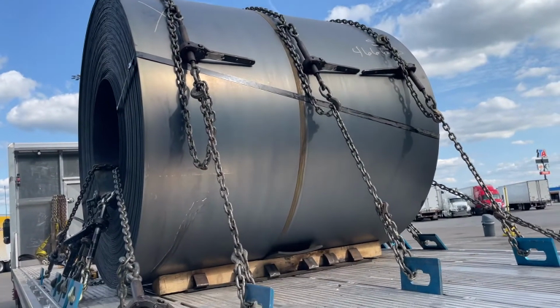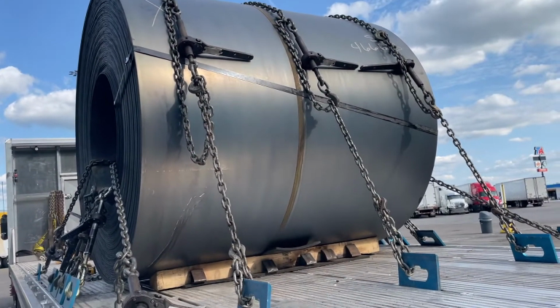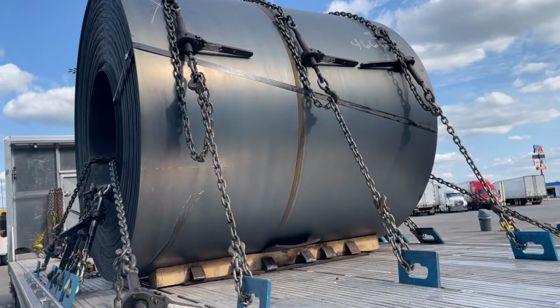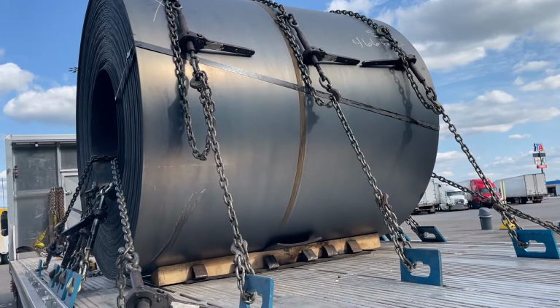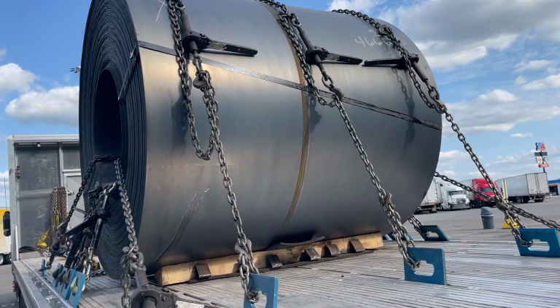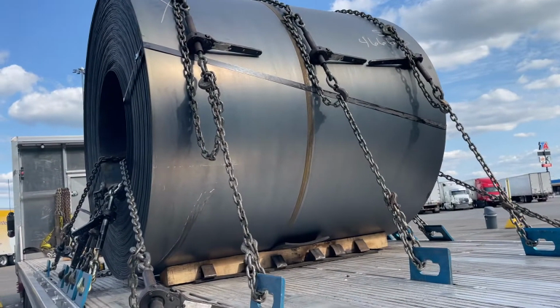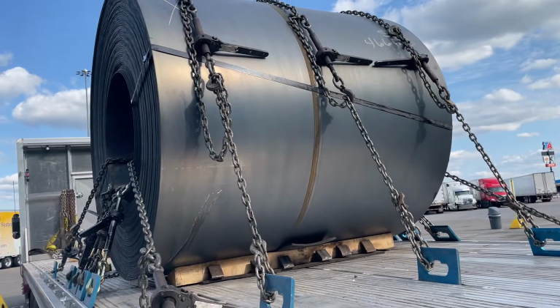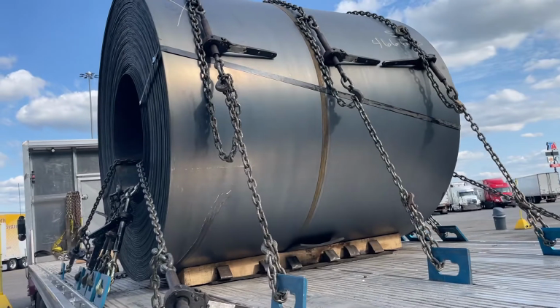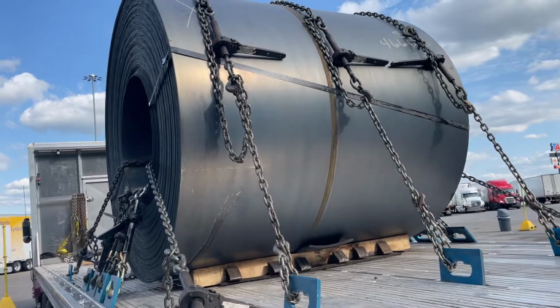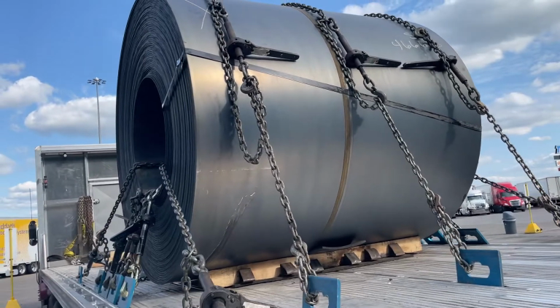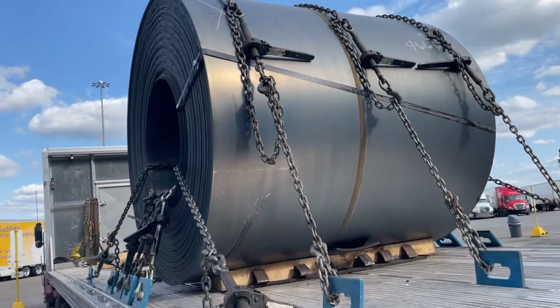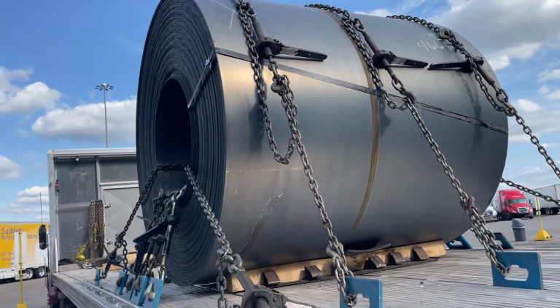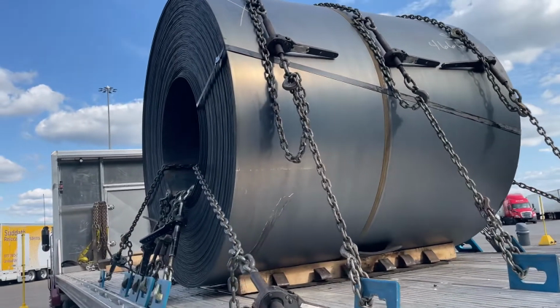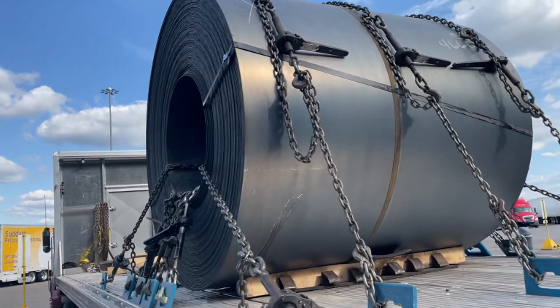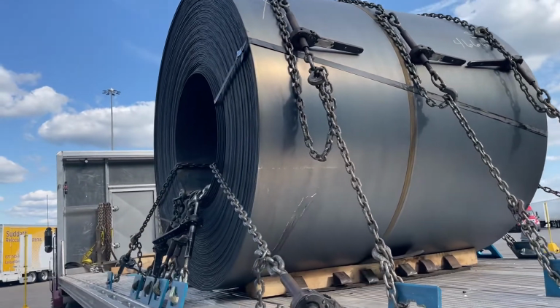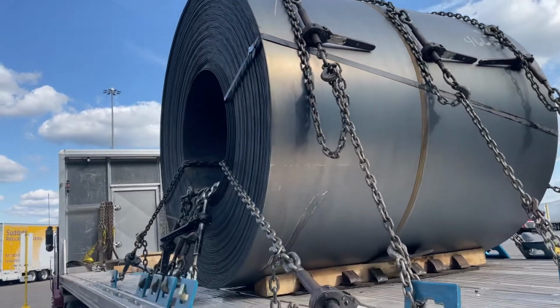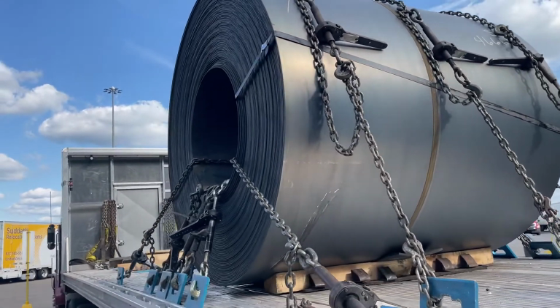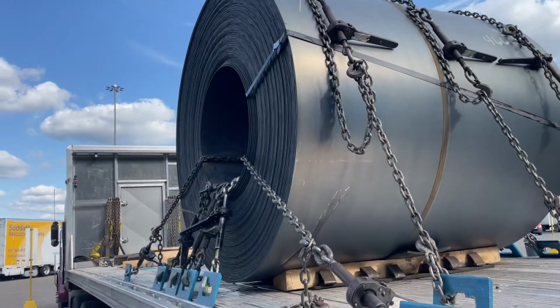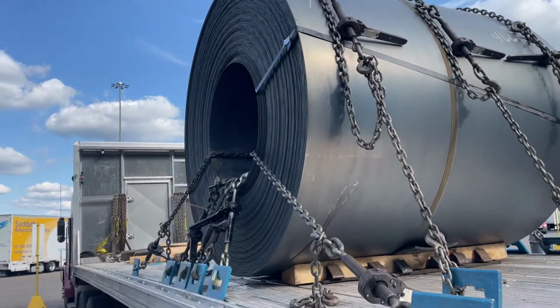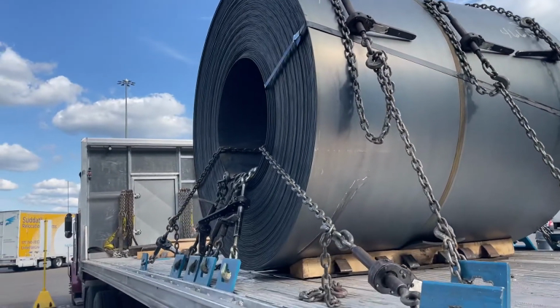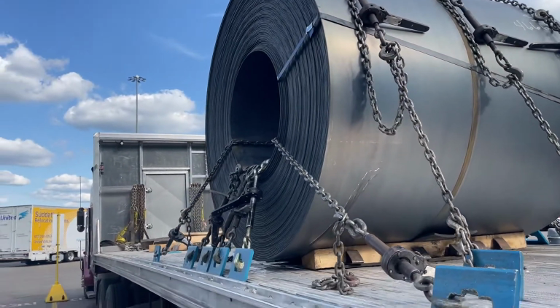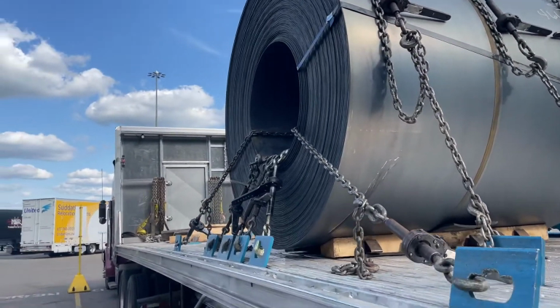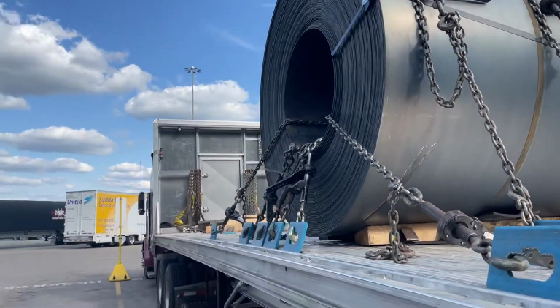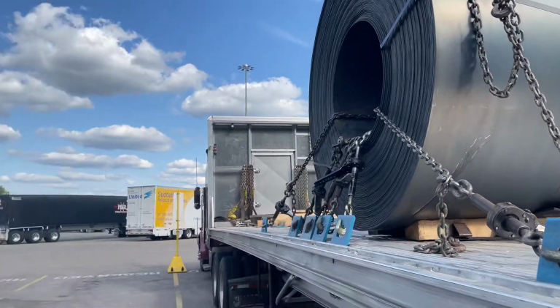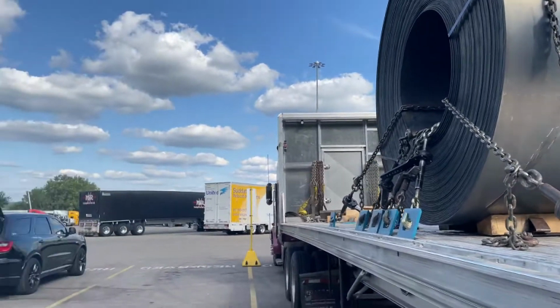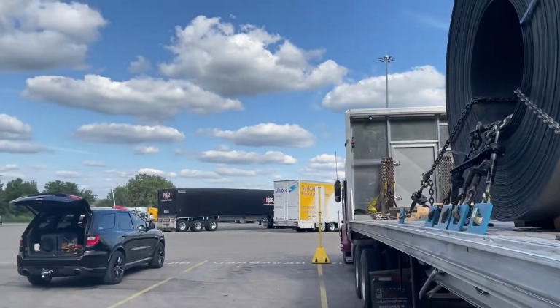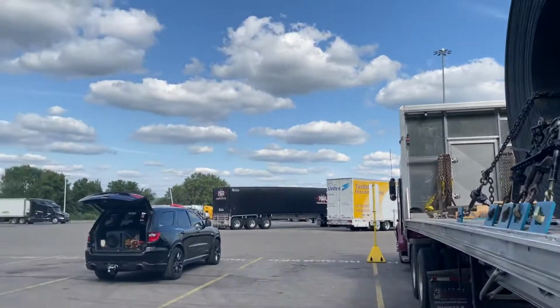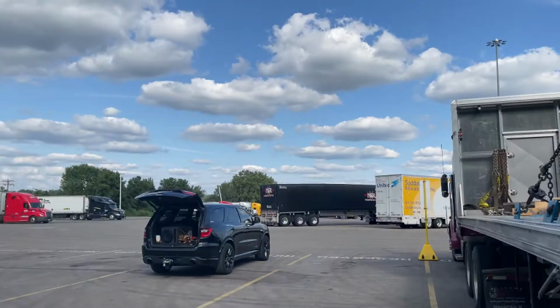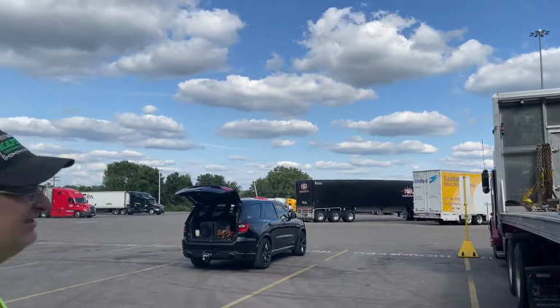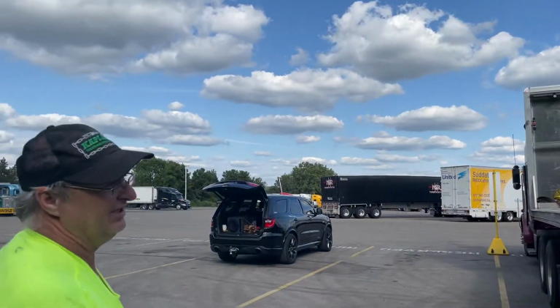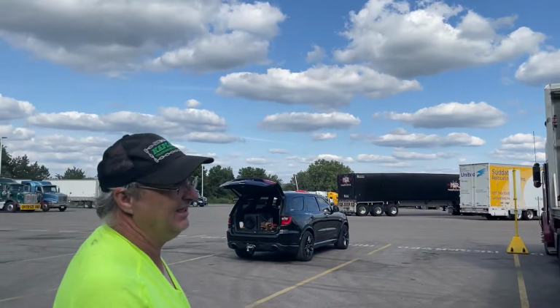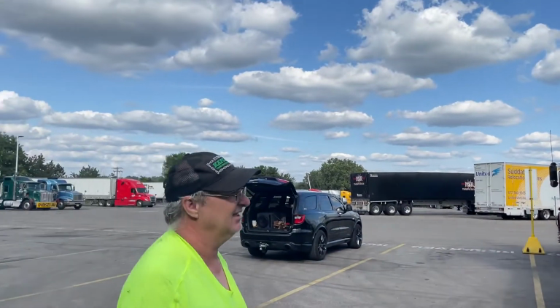Keeps everything real solid. The really nice thing about this, in unload time, two minutes and you have all nine chains completely undone. It's amazing.